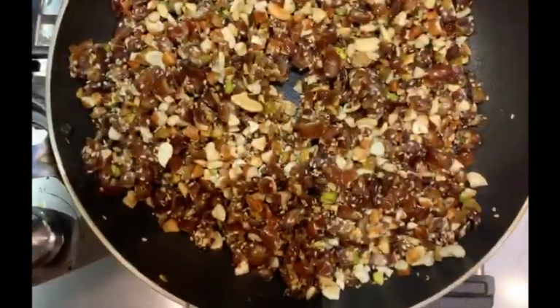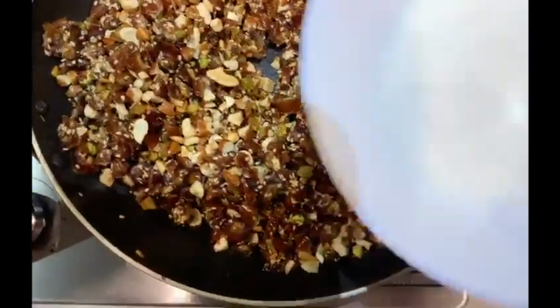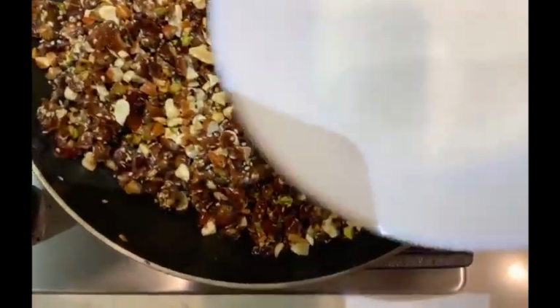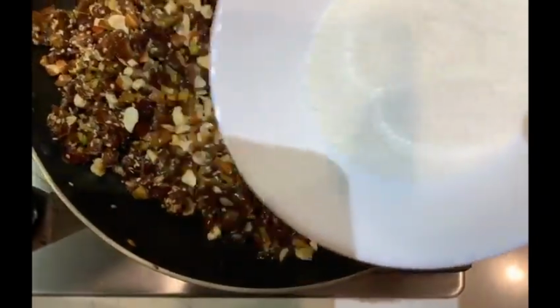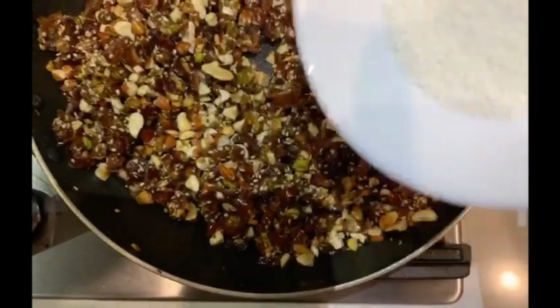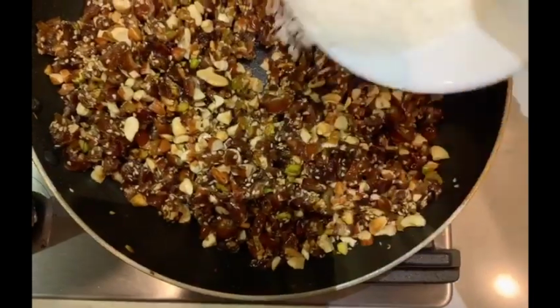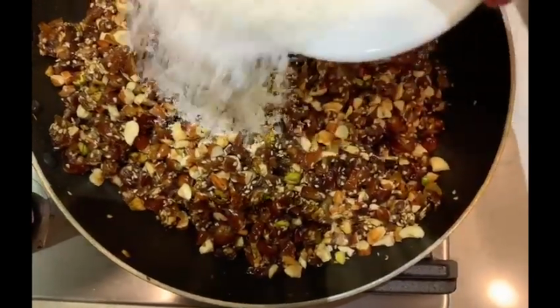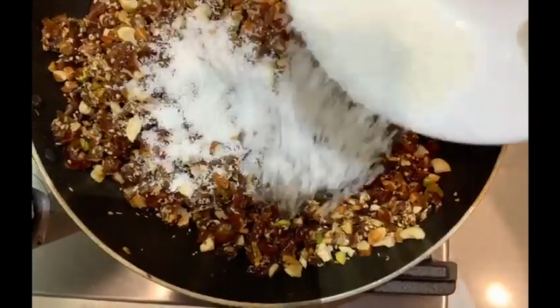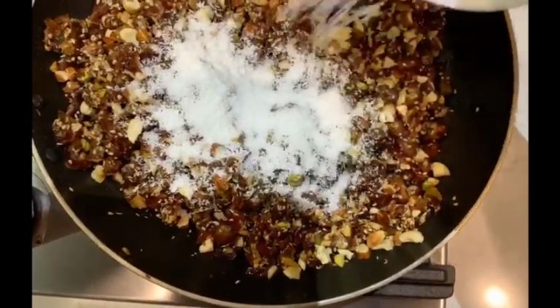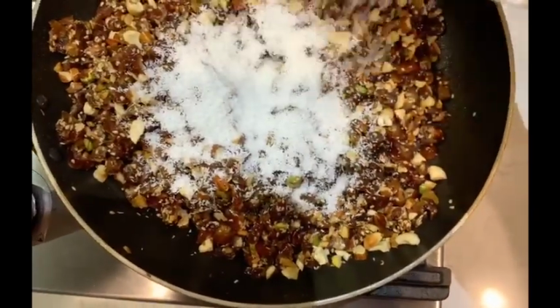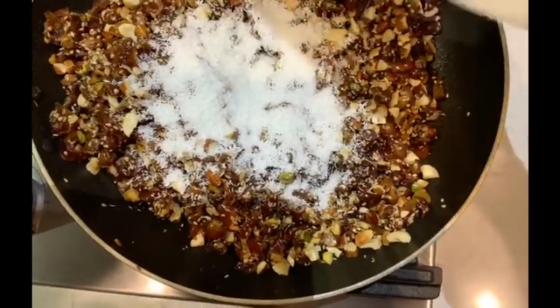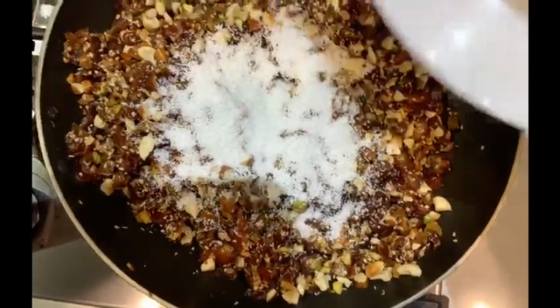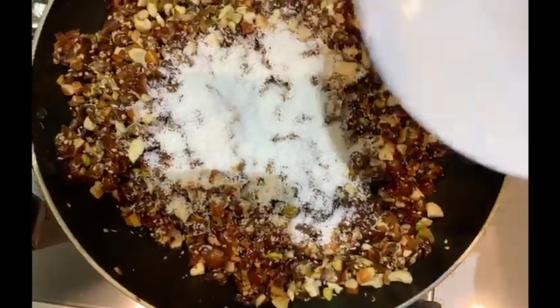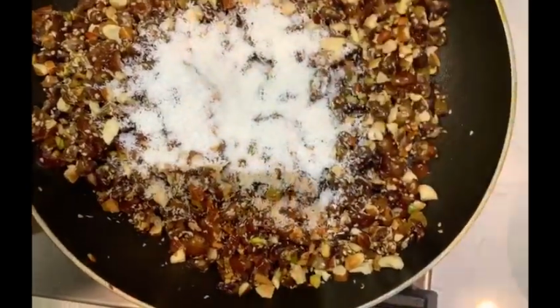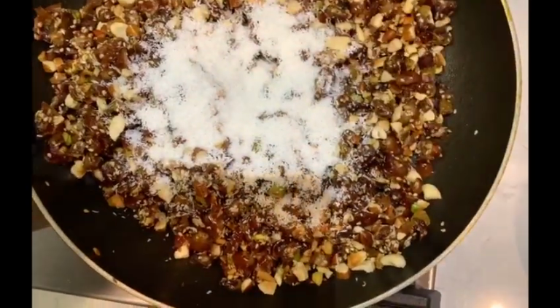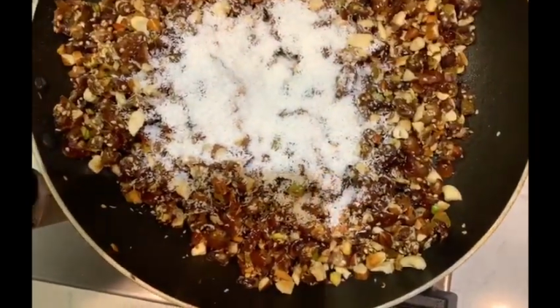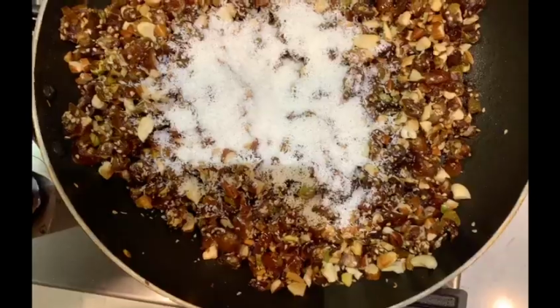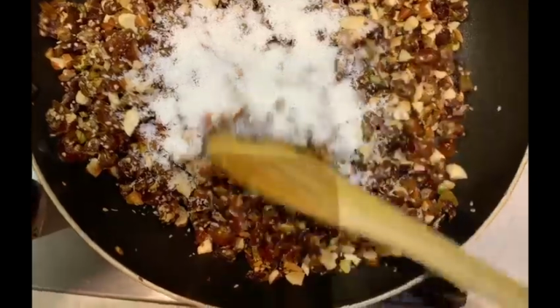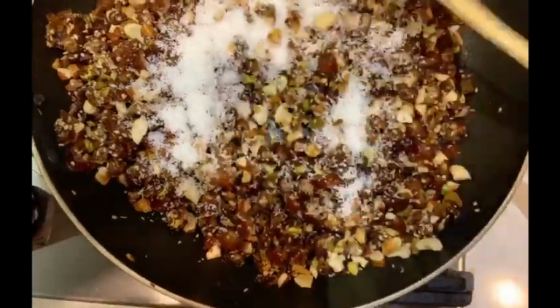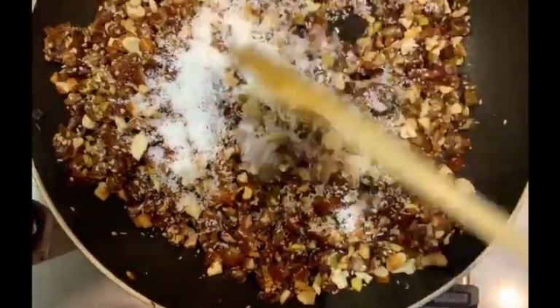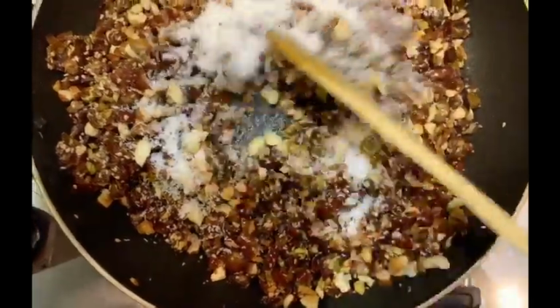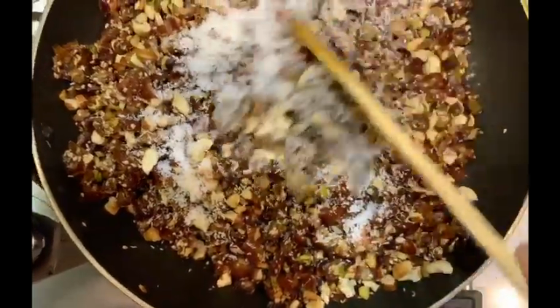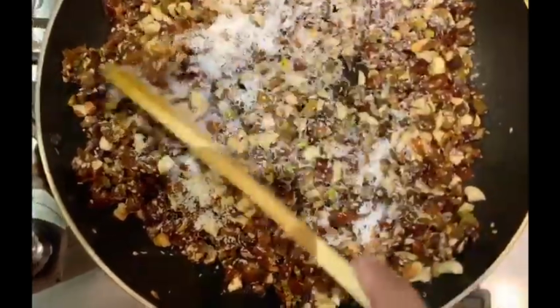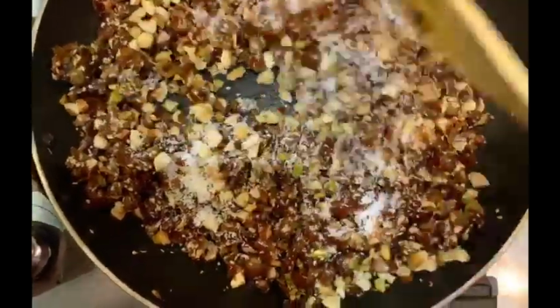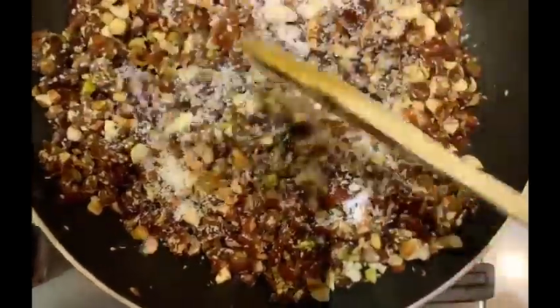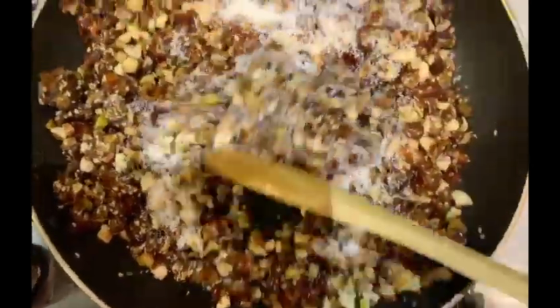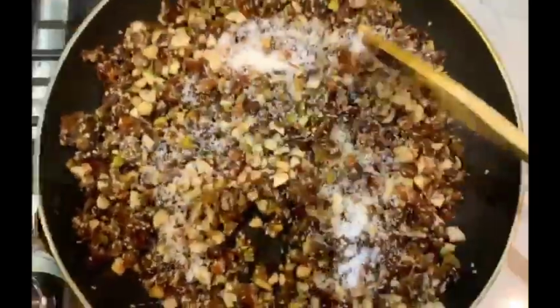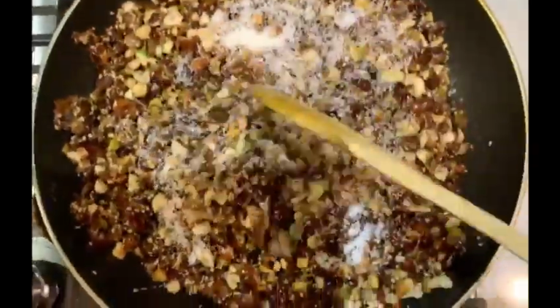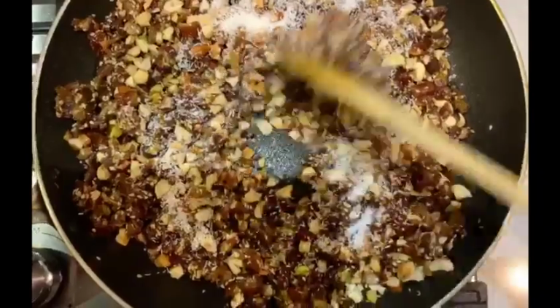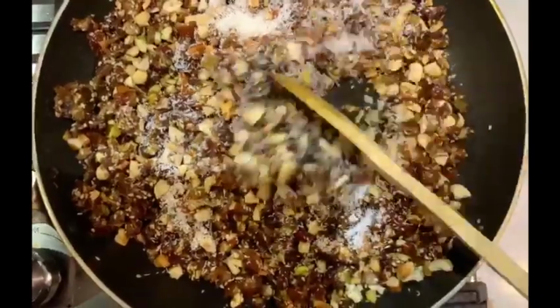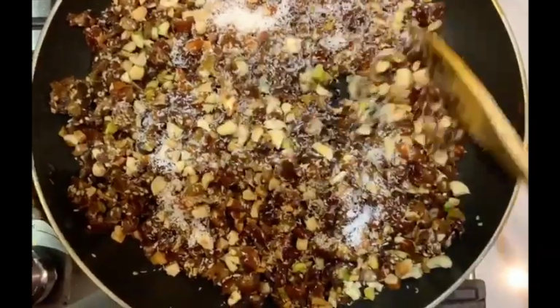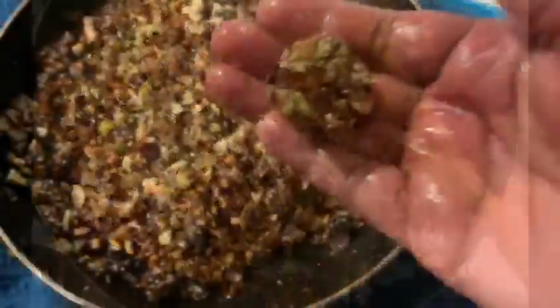Now add some dry coconut powder, mix everything, and you can turn off the stove. You need to start making the laddus immediately after turning off the stove, because you can't make the laddus when the mixture is cold.